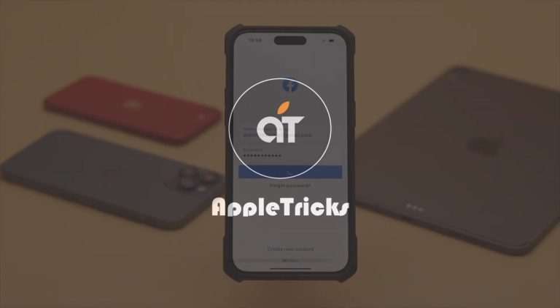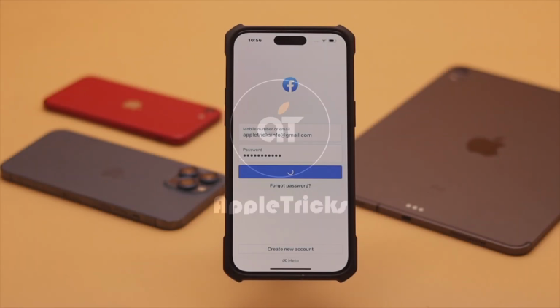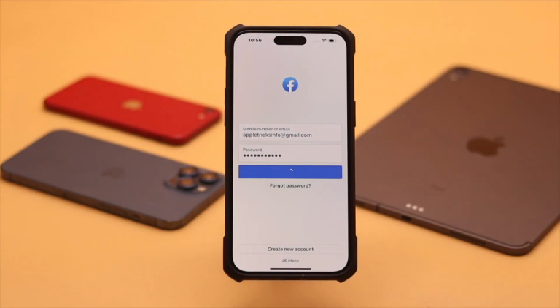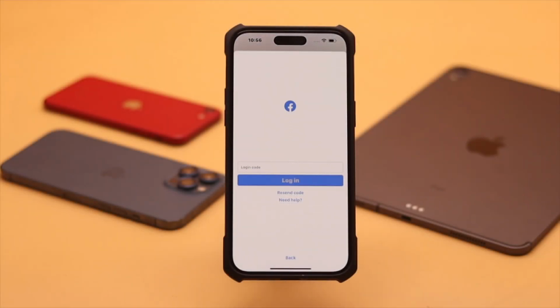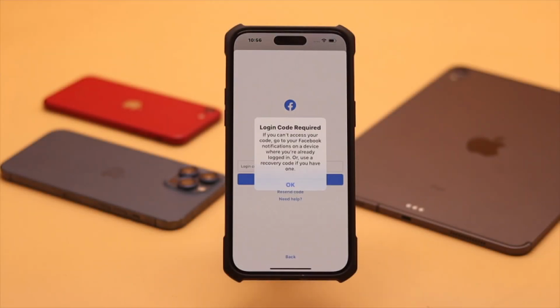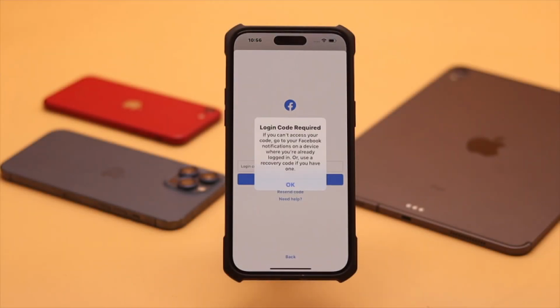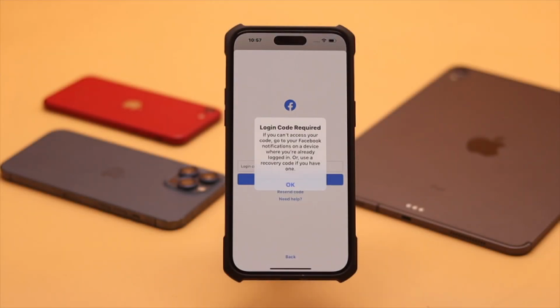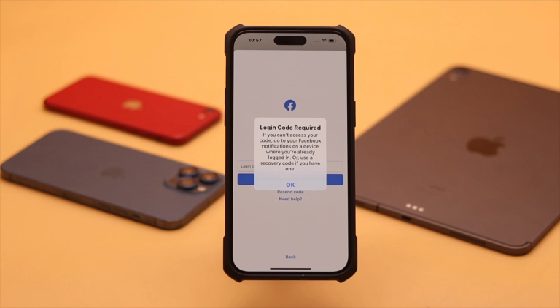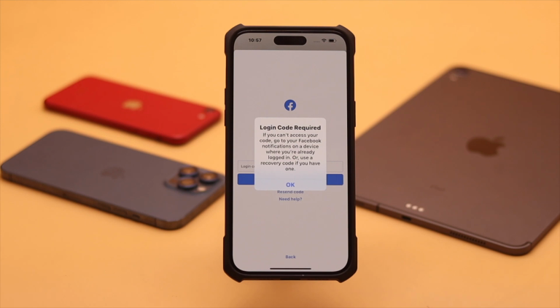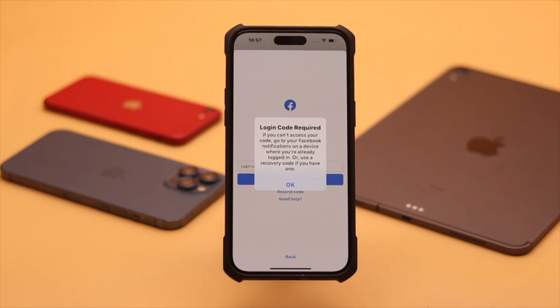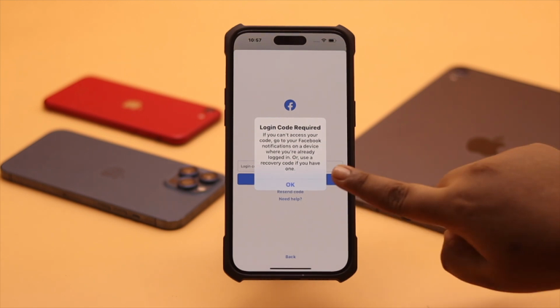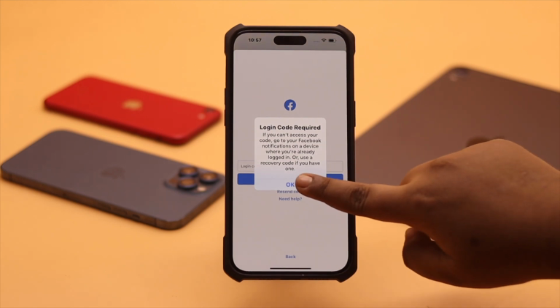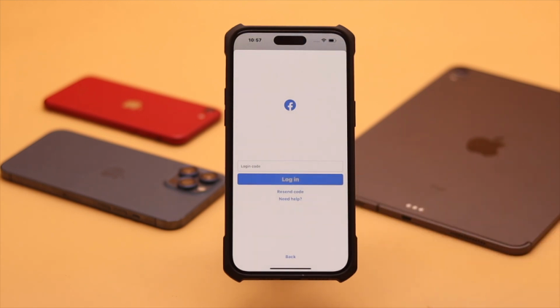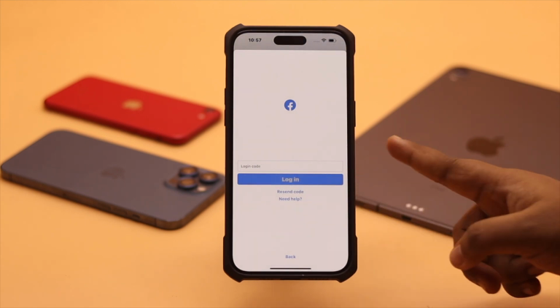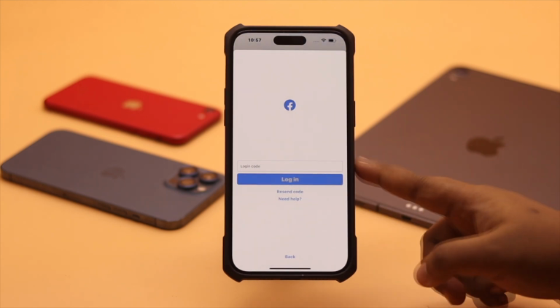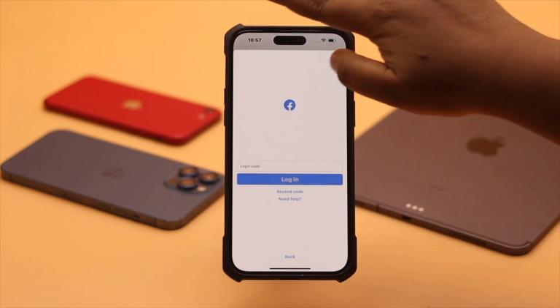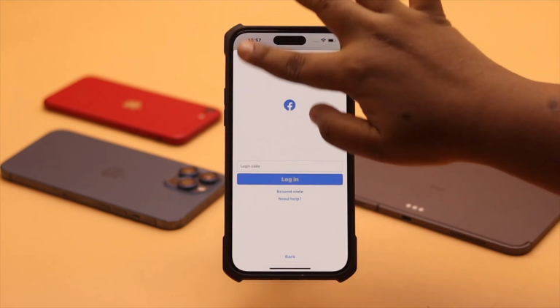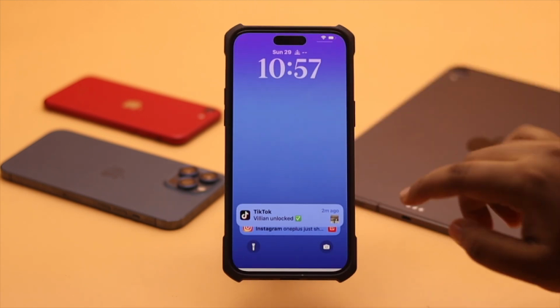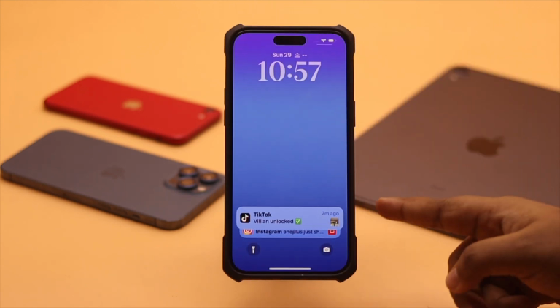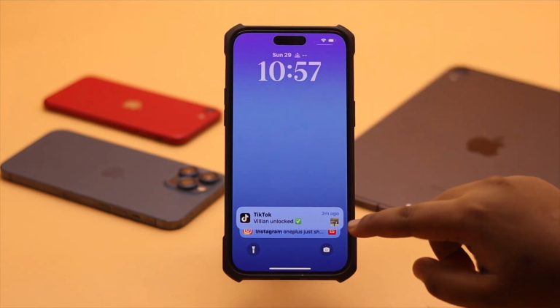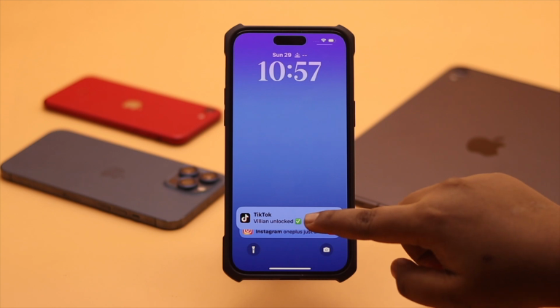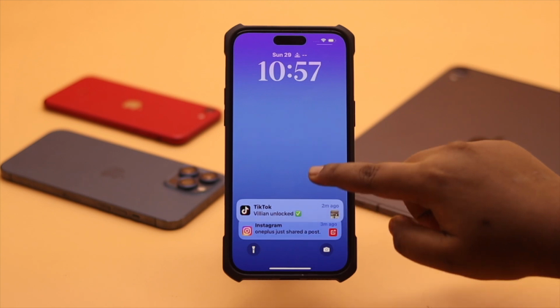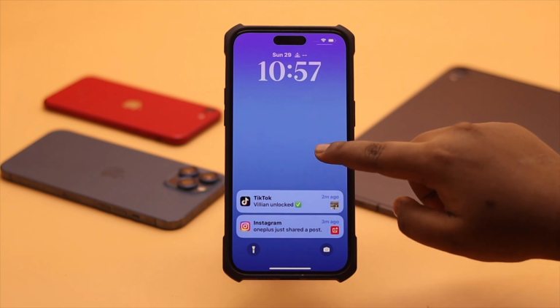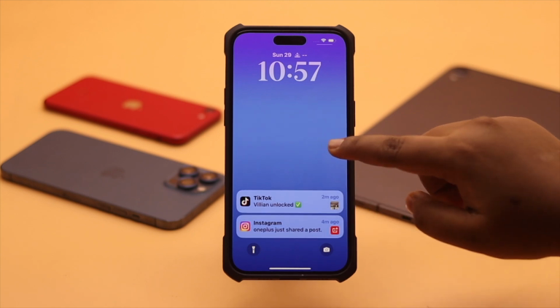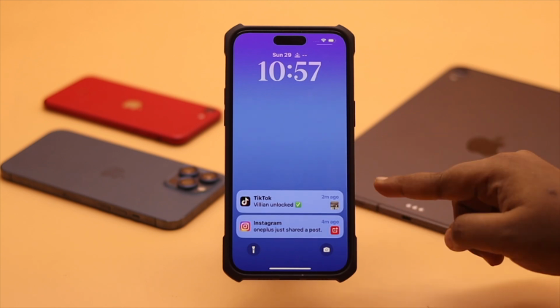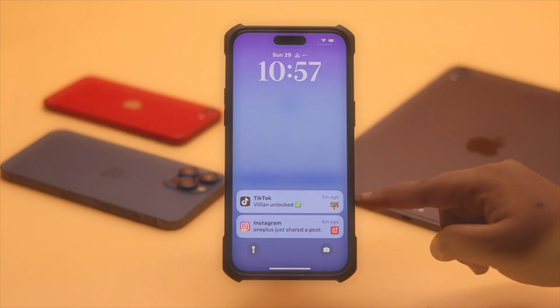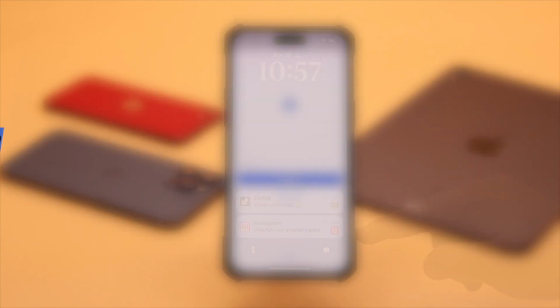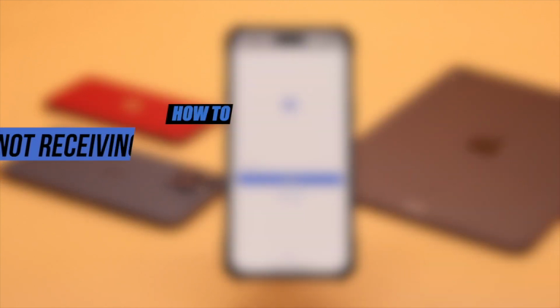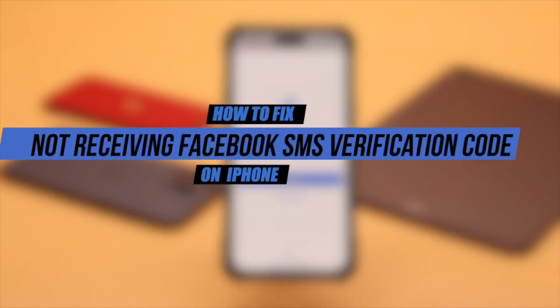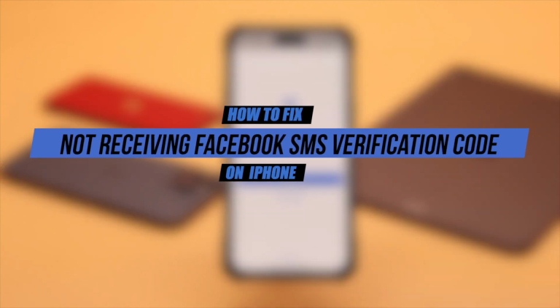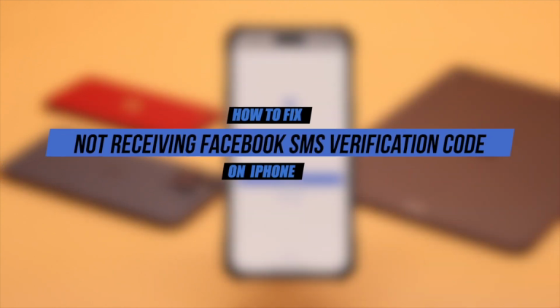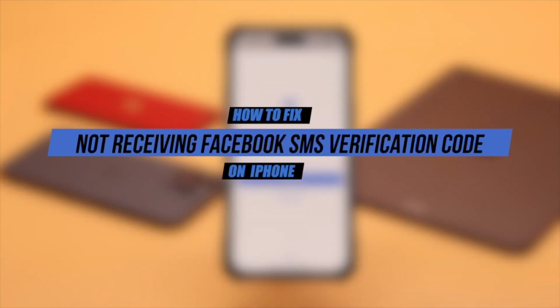Not receiving two-step SMS verification code from Facebook, so unable to login. This problem can happen due to network issues, server down, app or software glitch, and so on. Here are some quick and easy solutions to fix not receiving Facebook SMS verification code on iPhone.